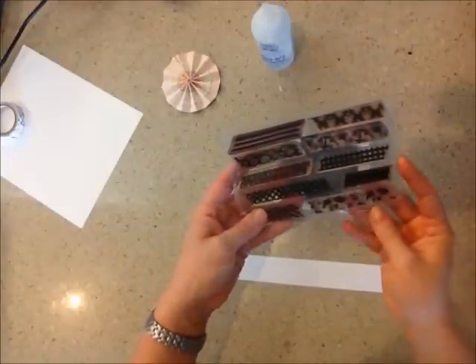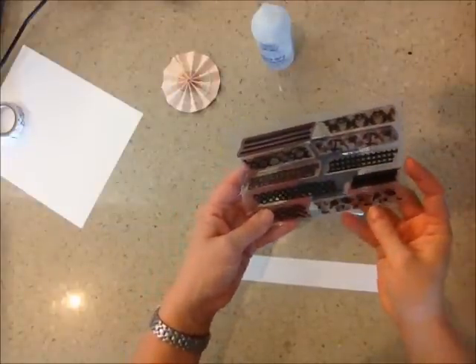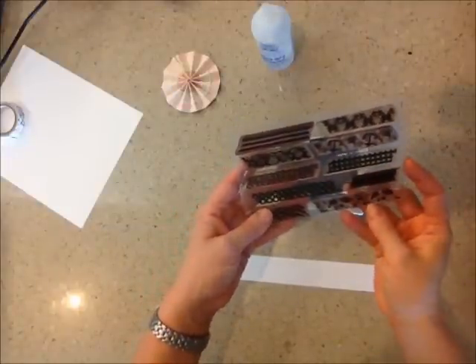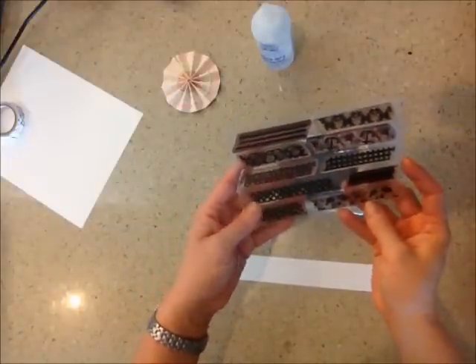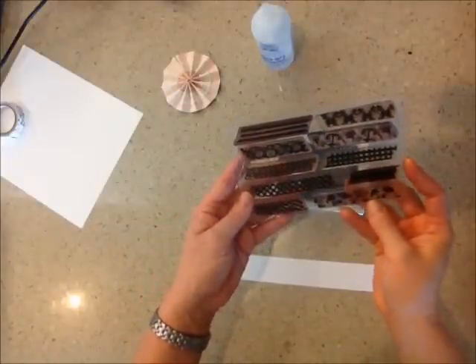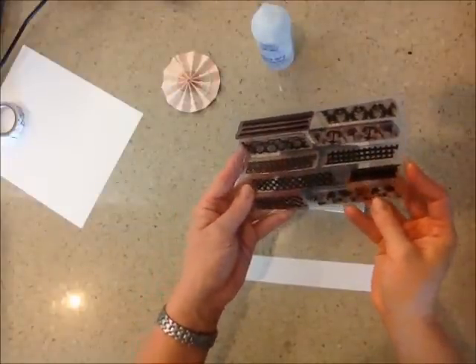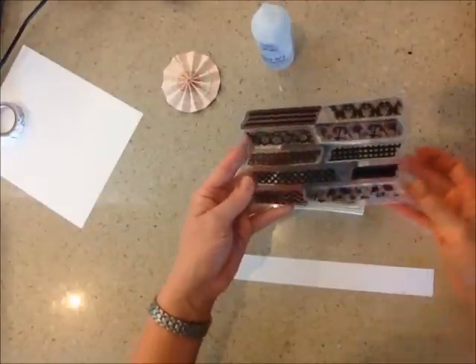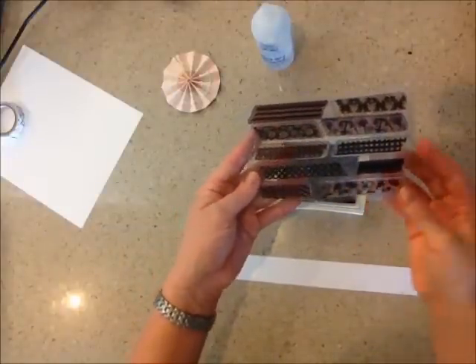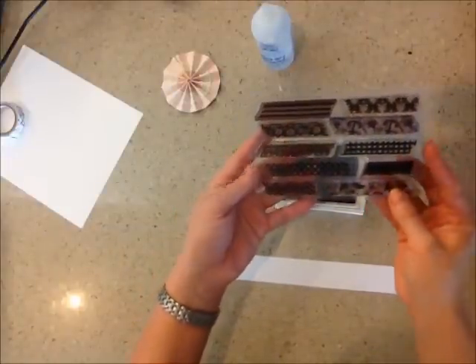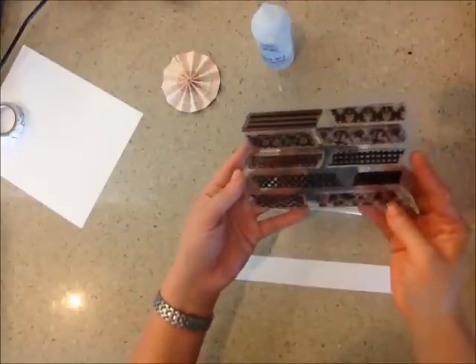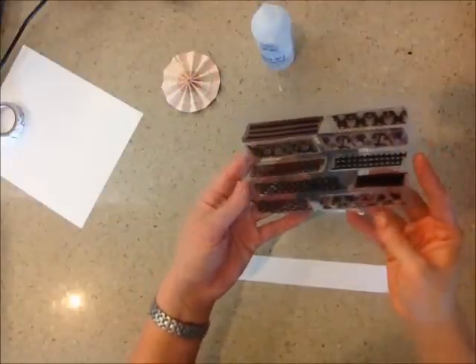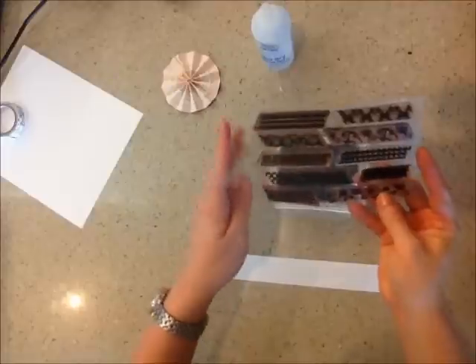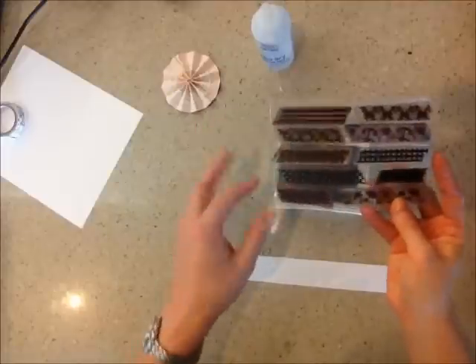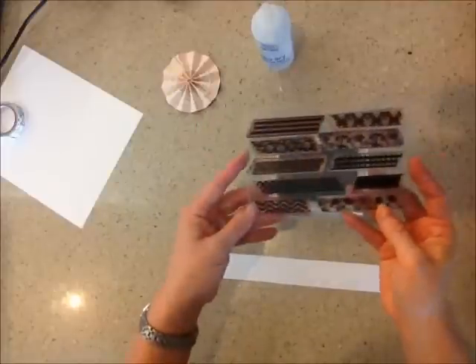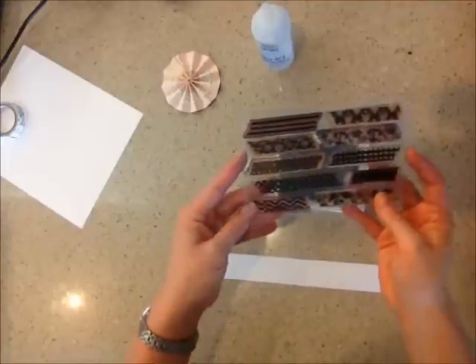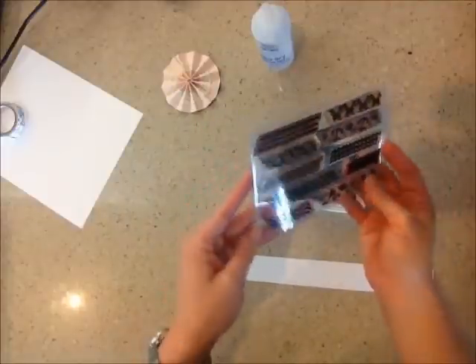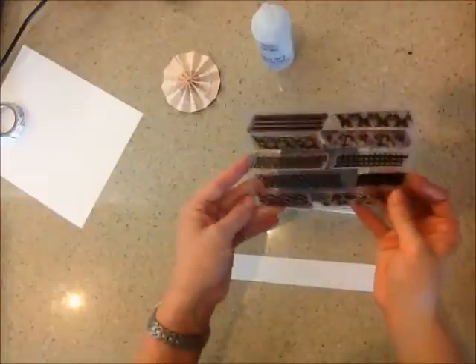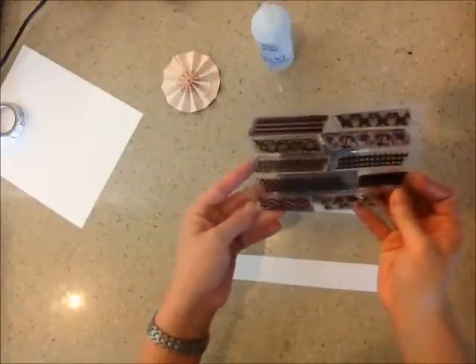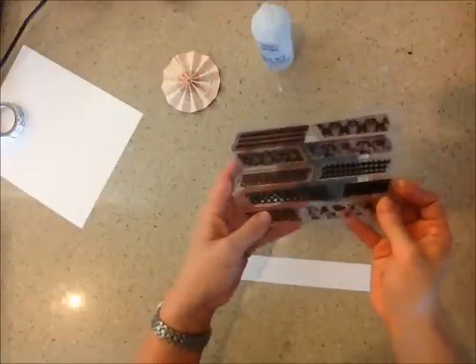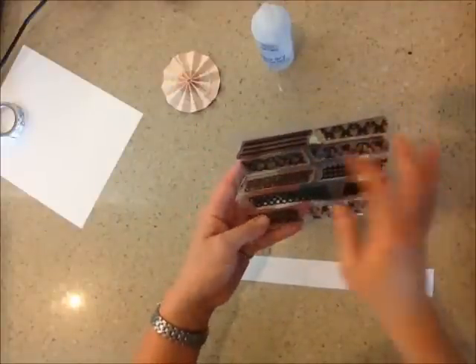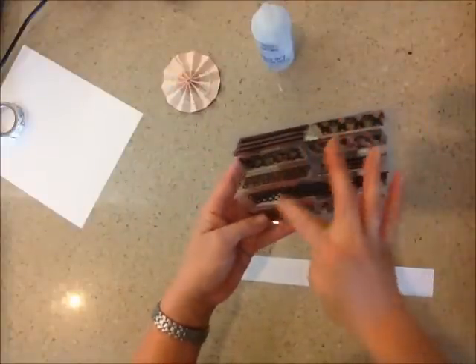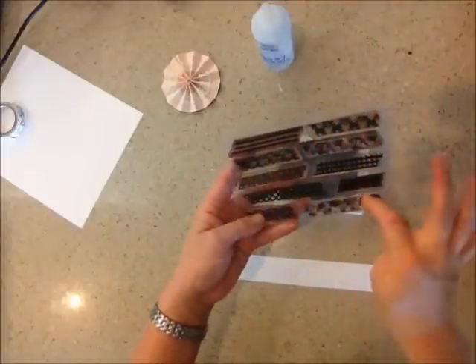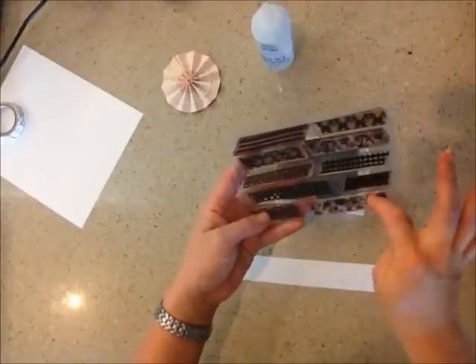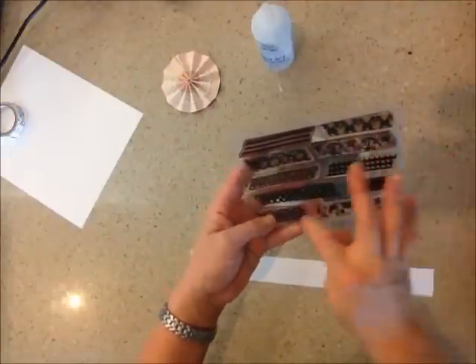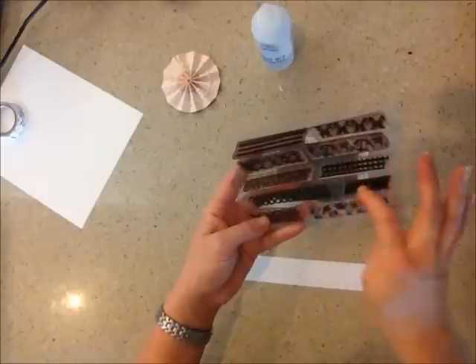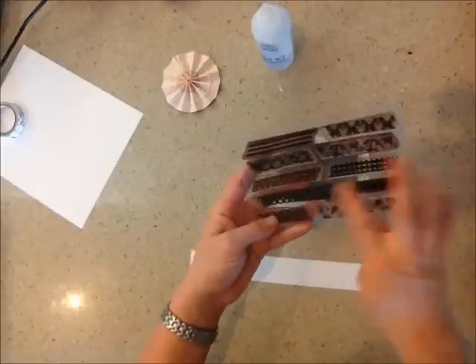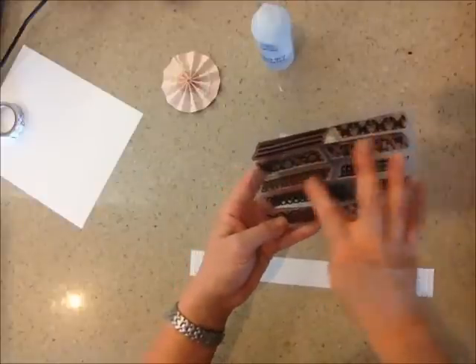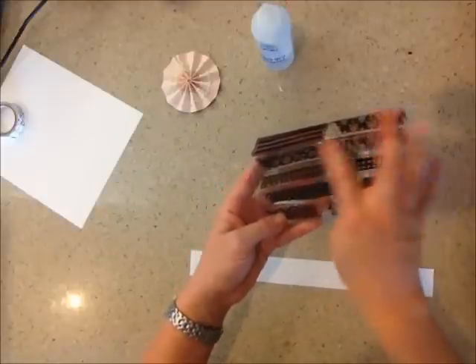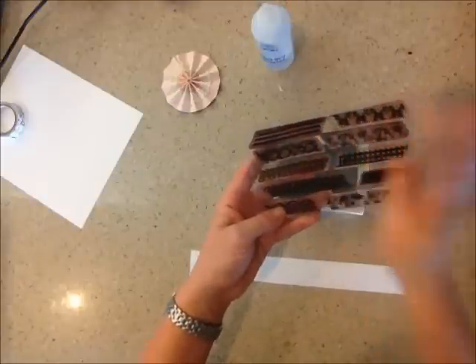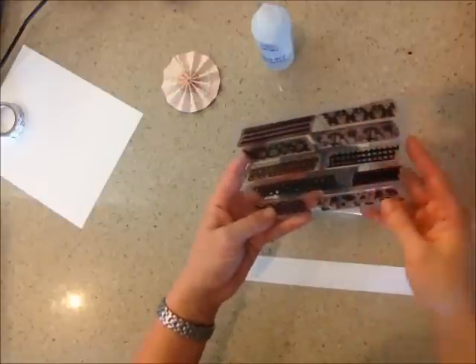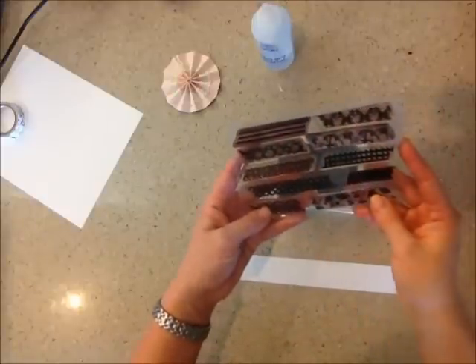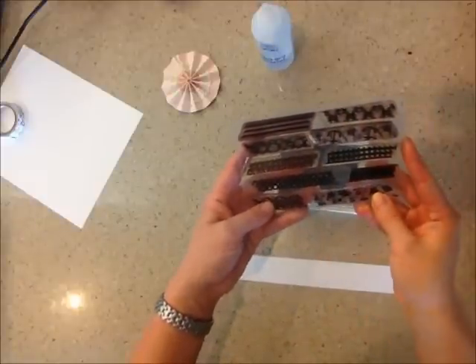This set retails for $15. It's a 4x6 set. It comes like this — there are 10 different washi tape designs.